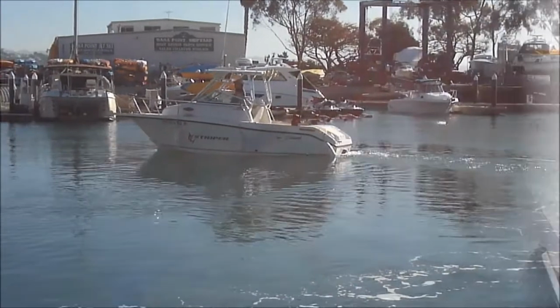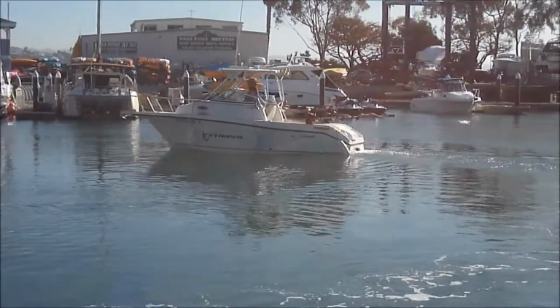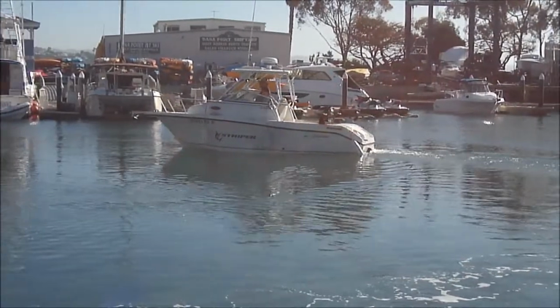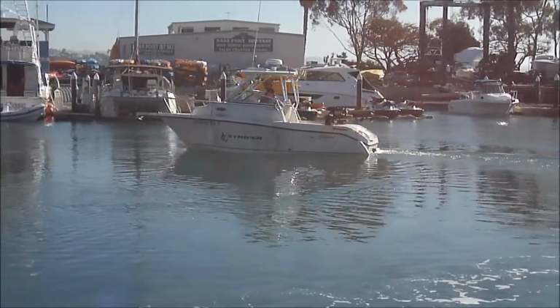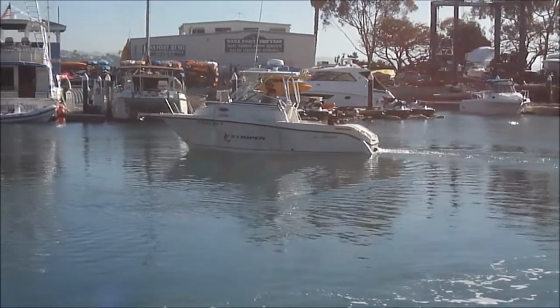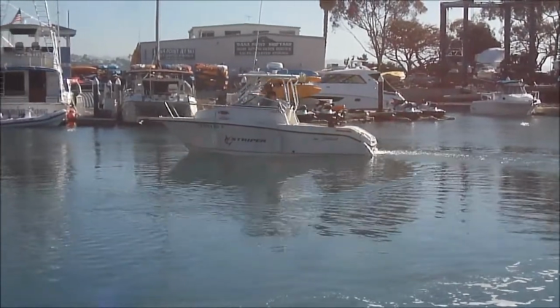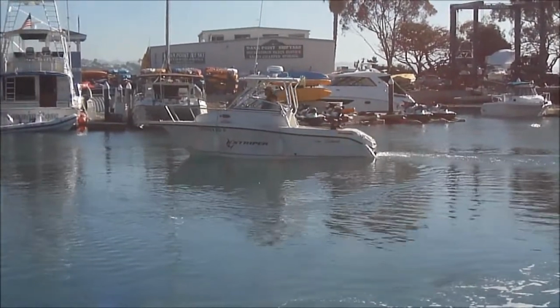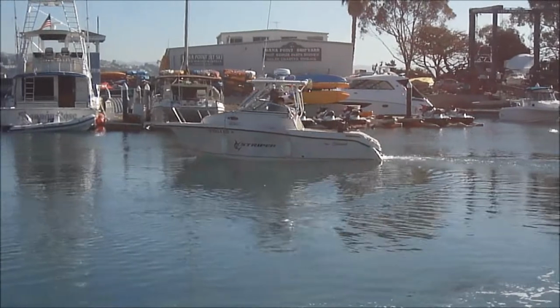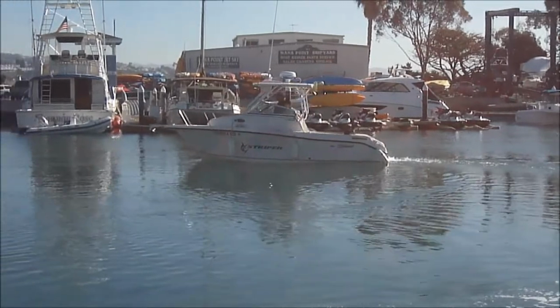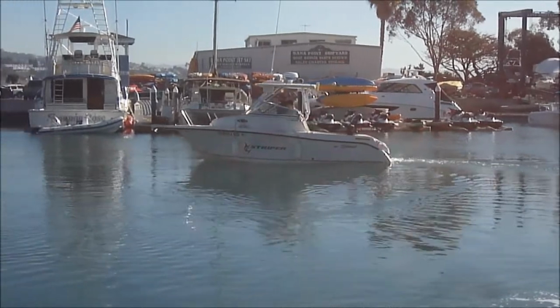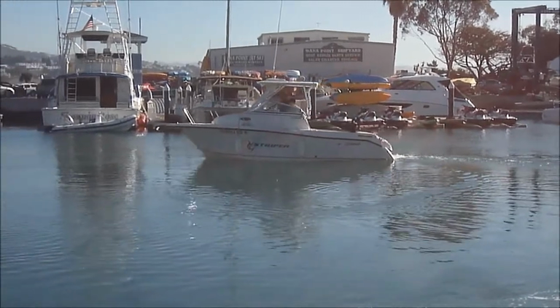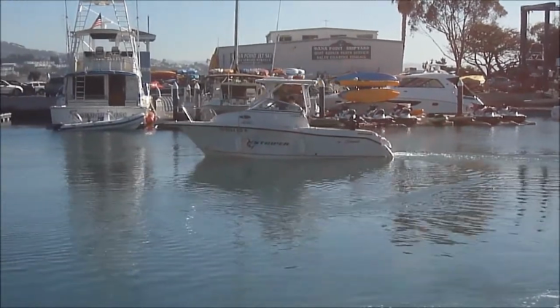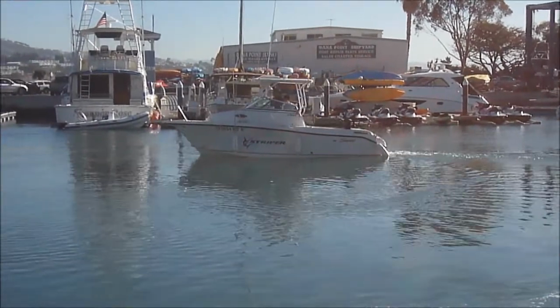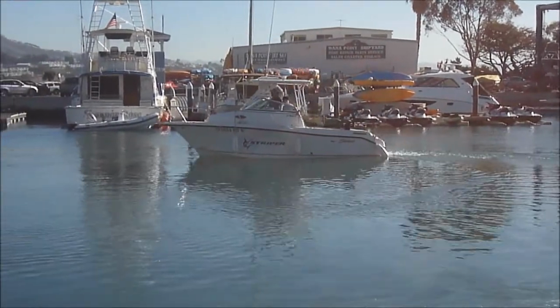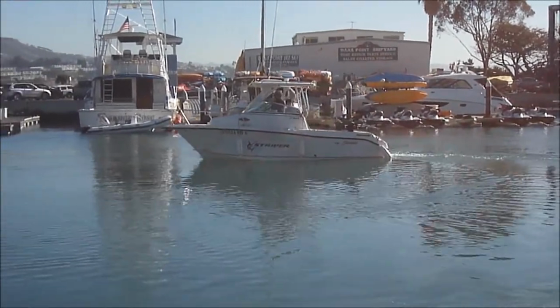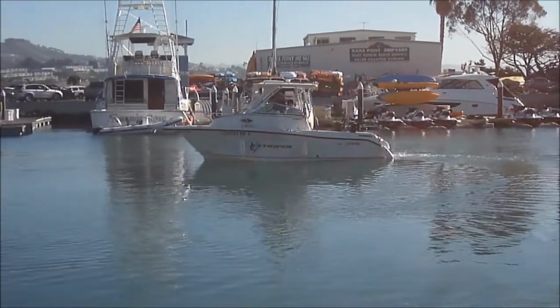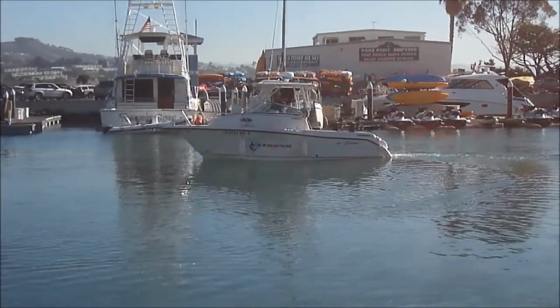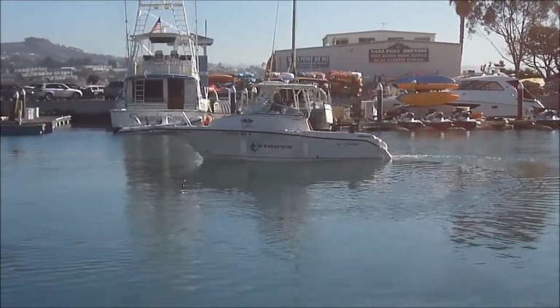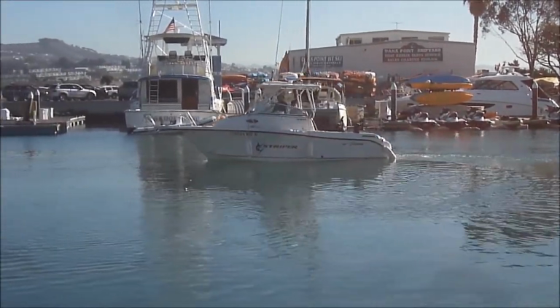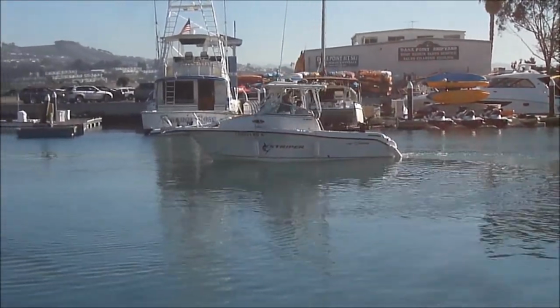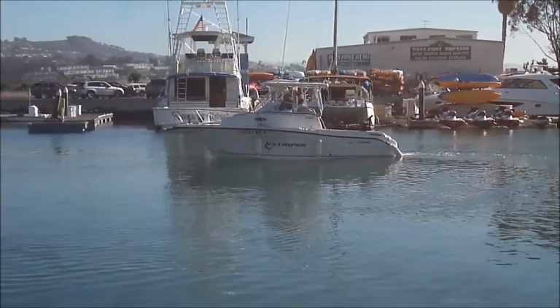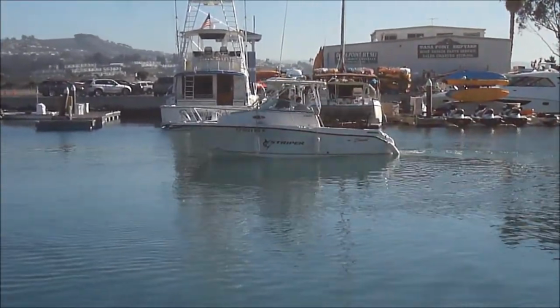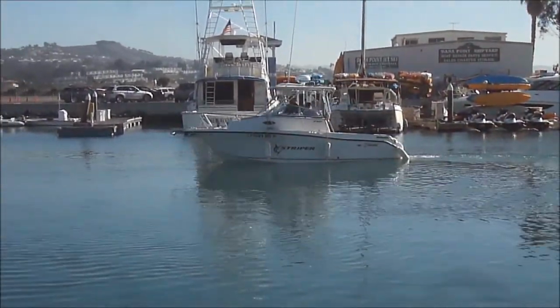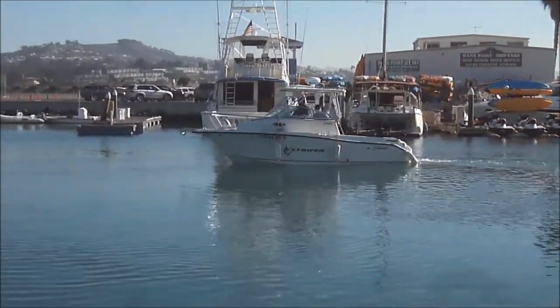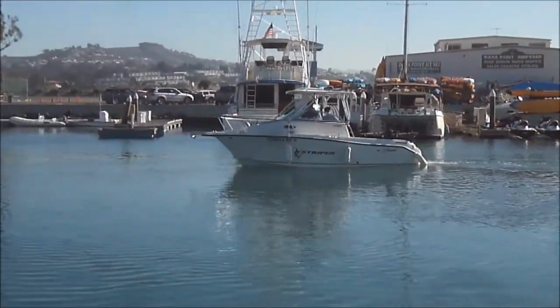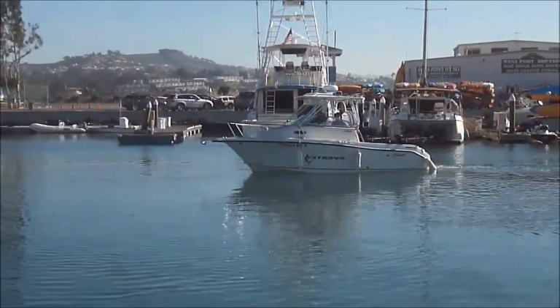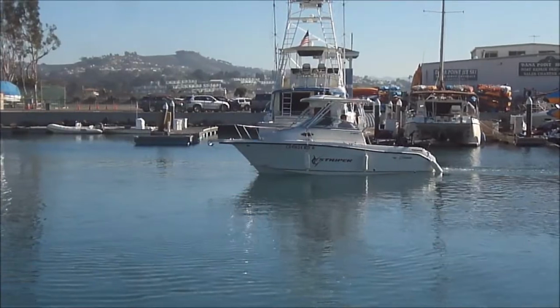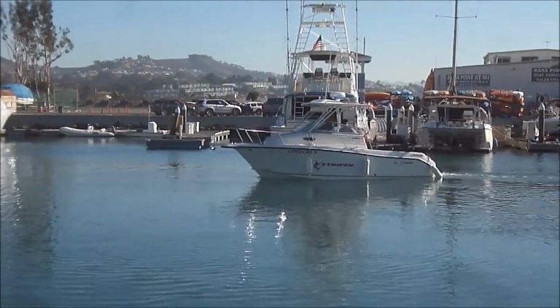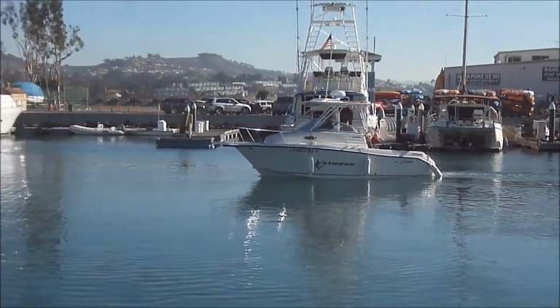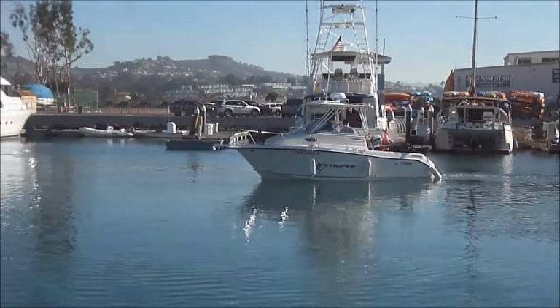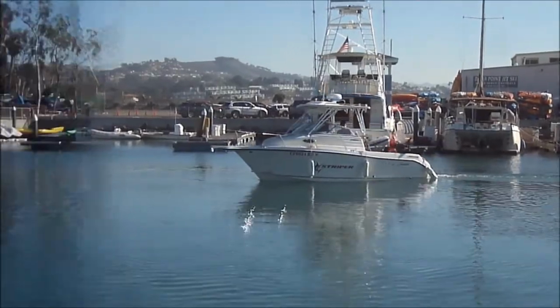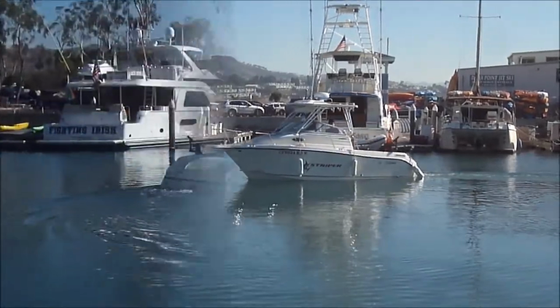This shows this 2101 Sea Swirl Striper, how she sits on the water. Good looking vessel — we've got a nice profile shot.